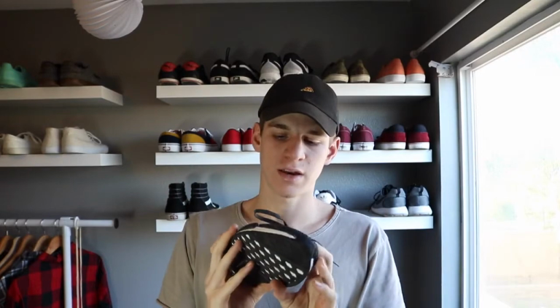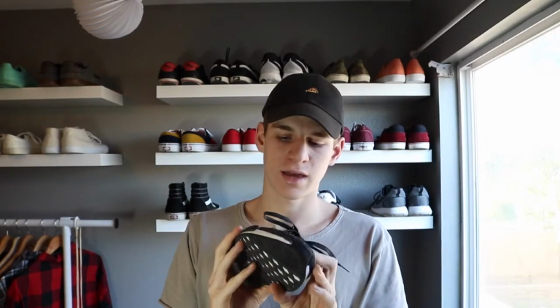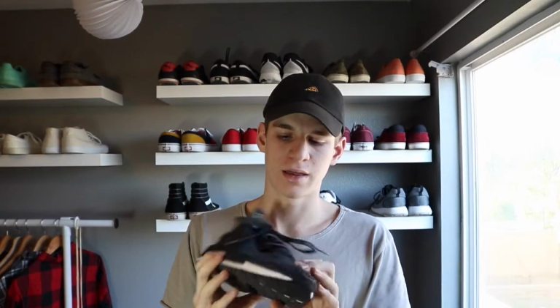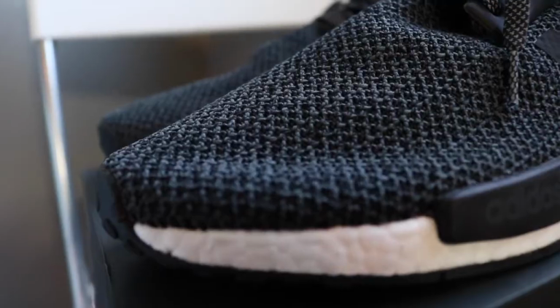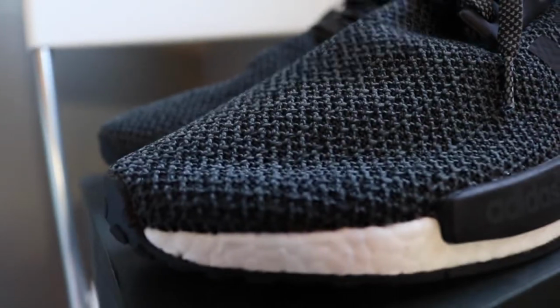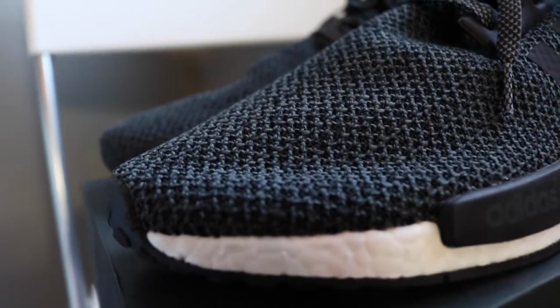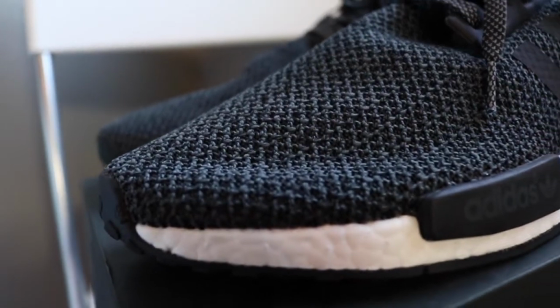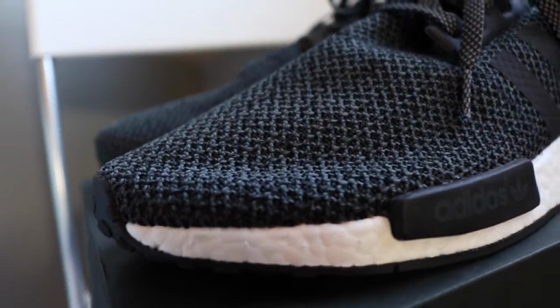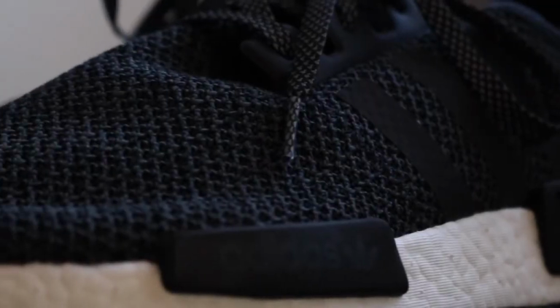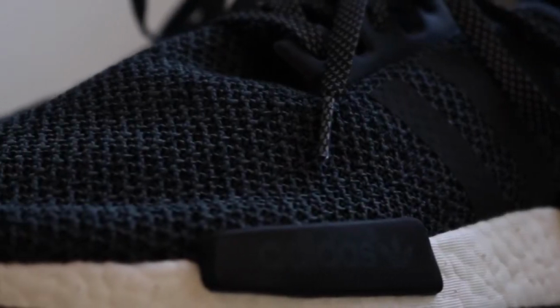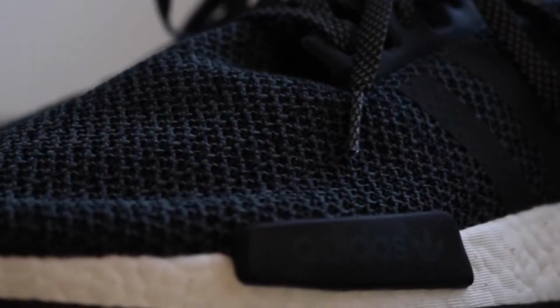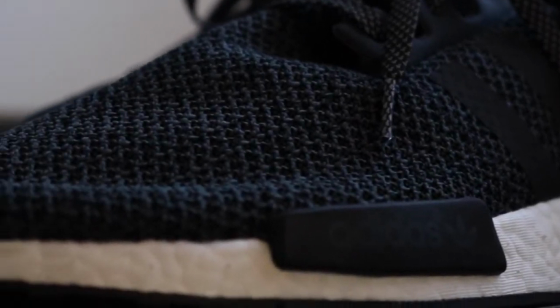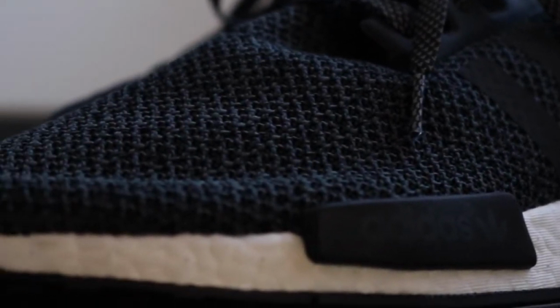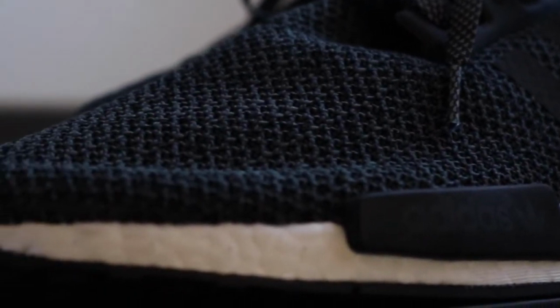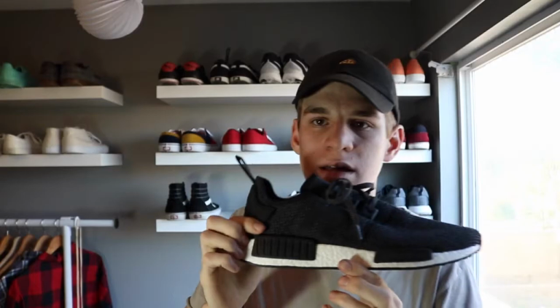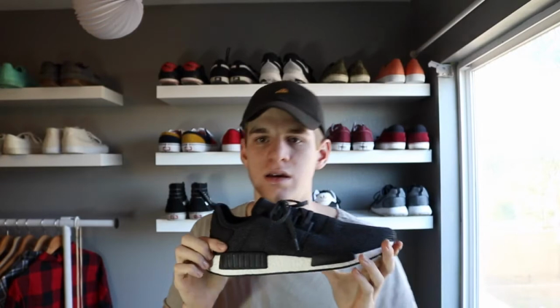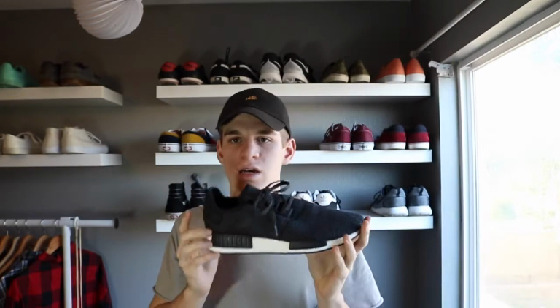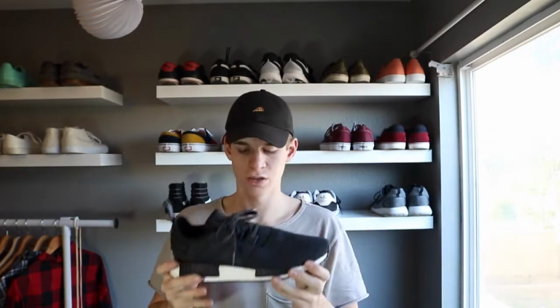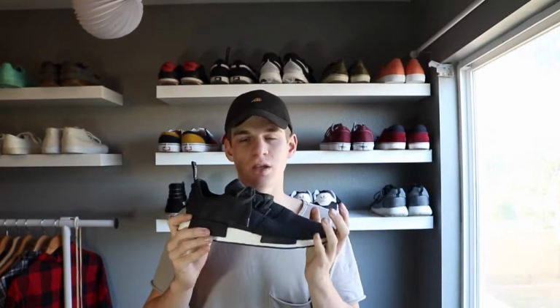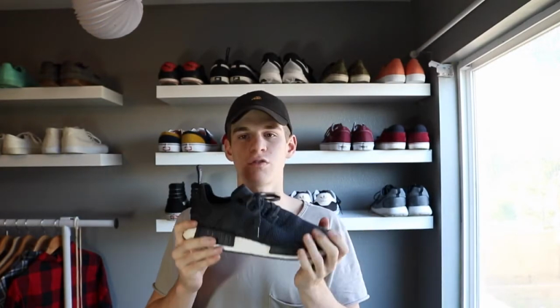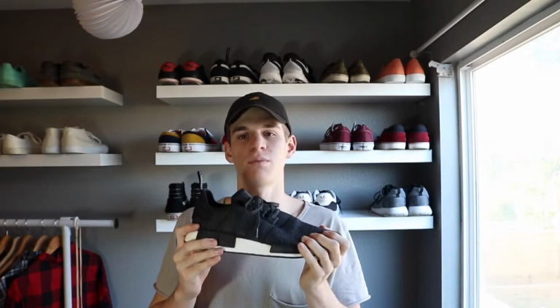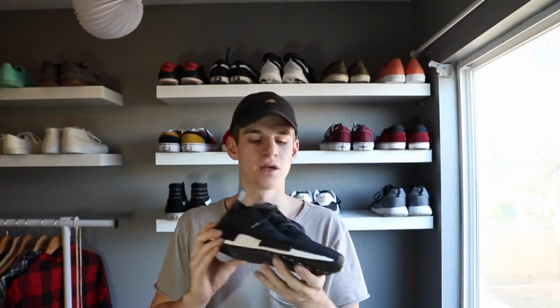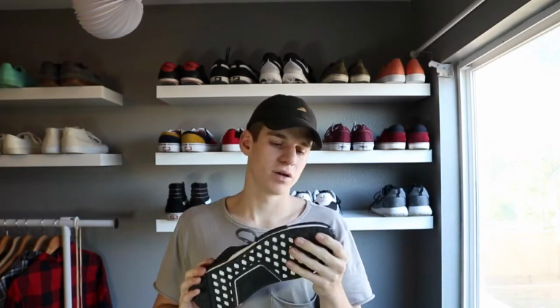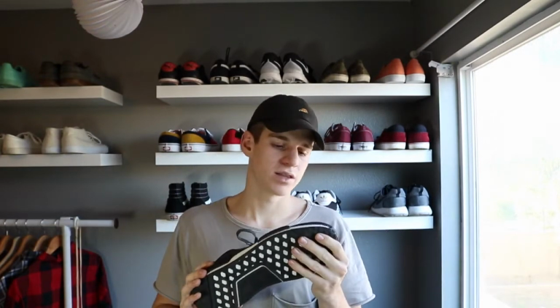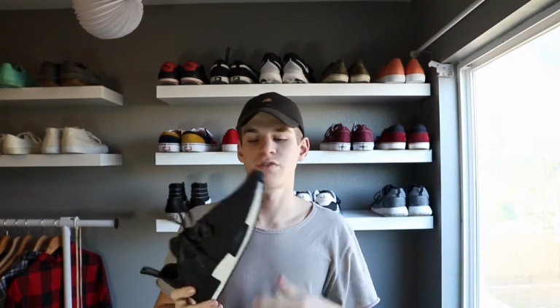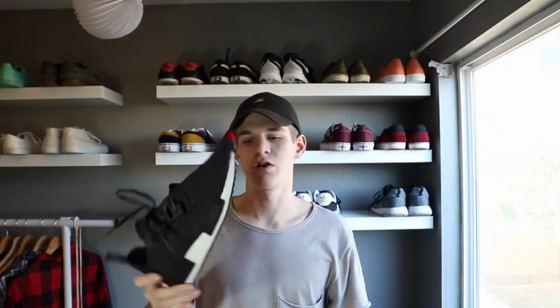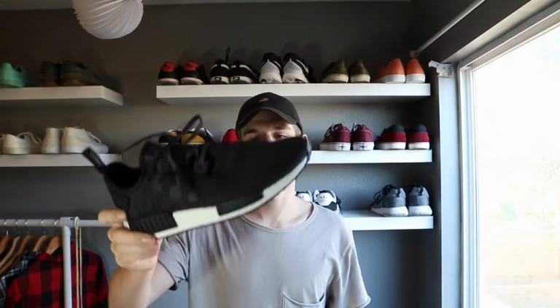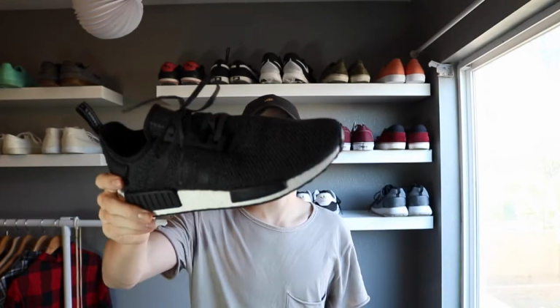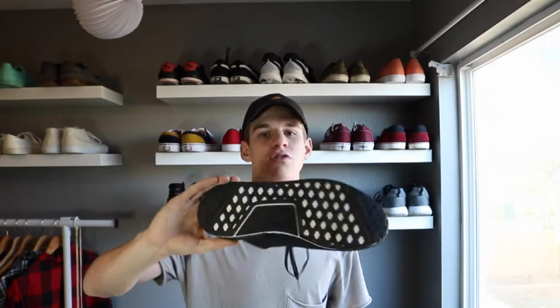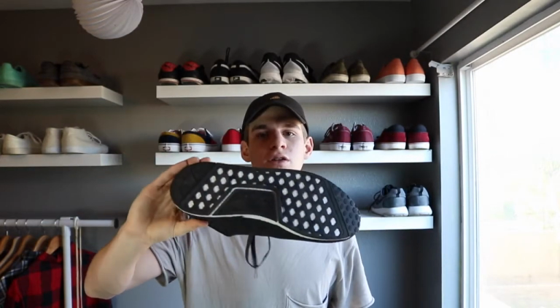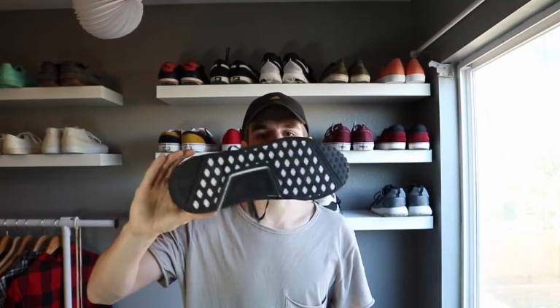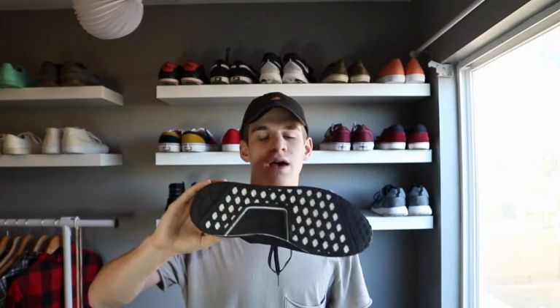This NMD has a primeknit upper. It's kind of a blackish light gray — not a solid black. They're really comfortable in my opinion, but you have to try it for yourself. You don't want to just follow the hype and all that.